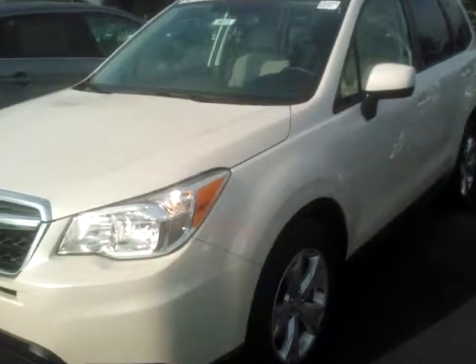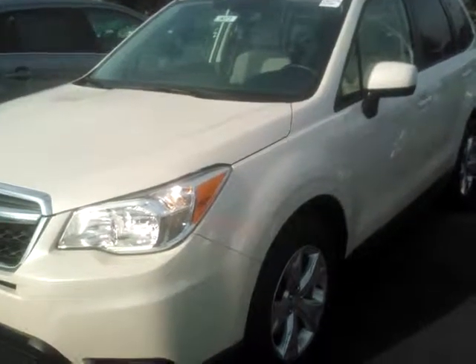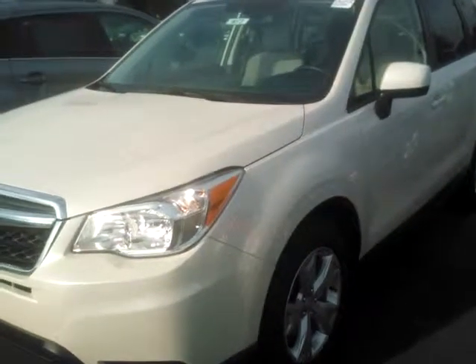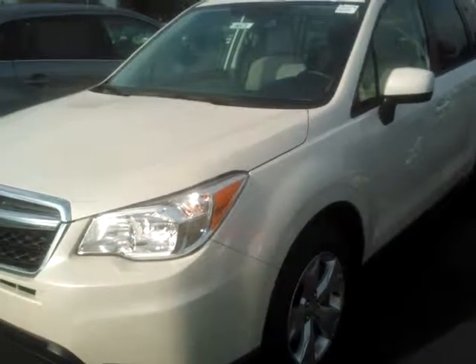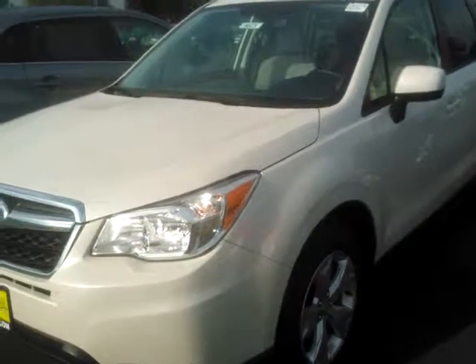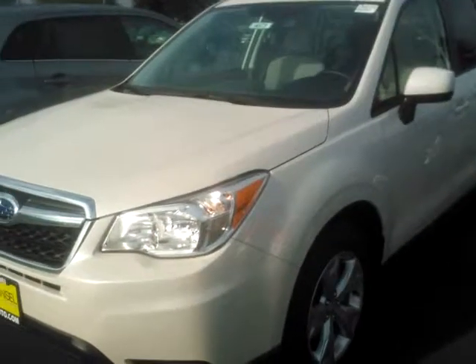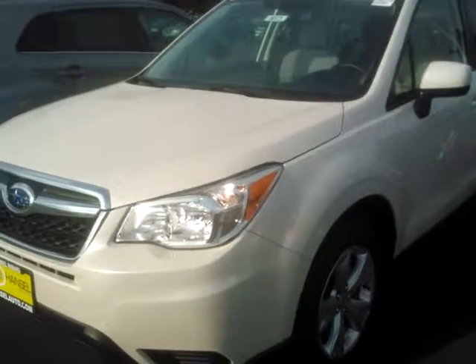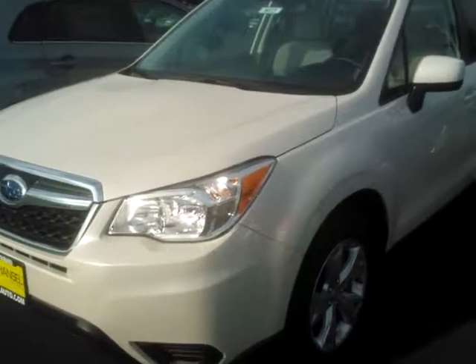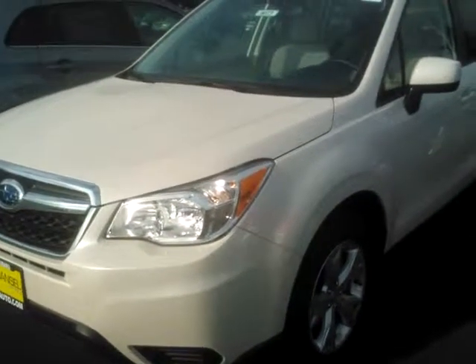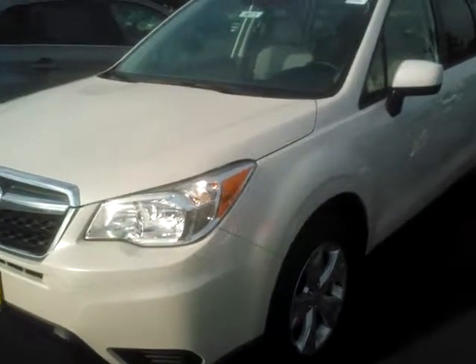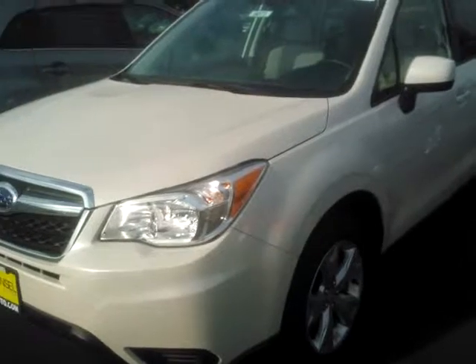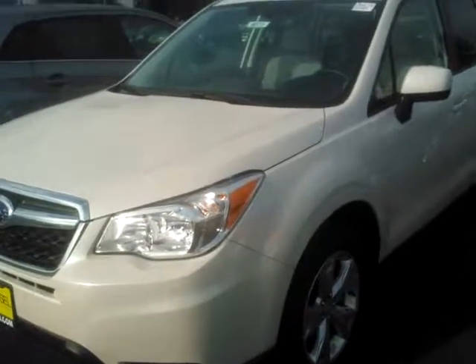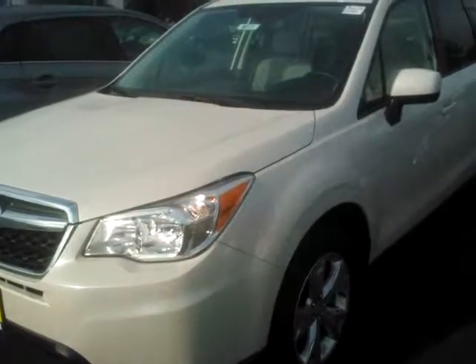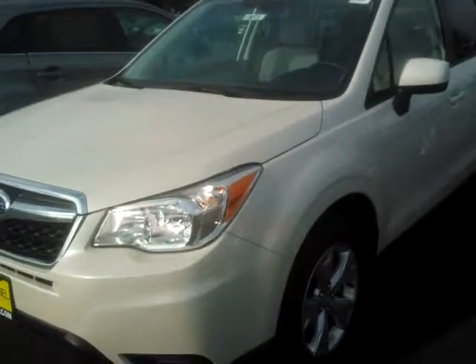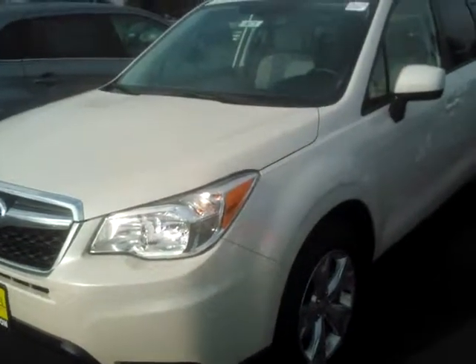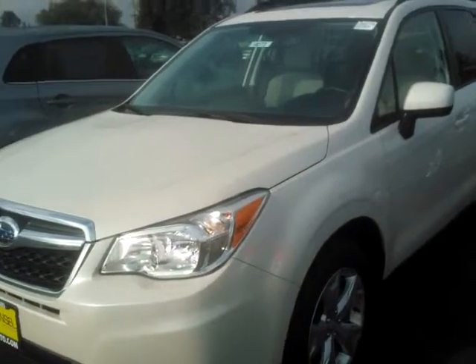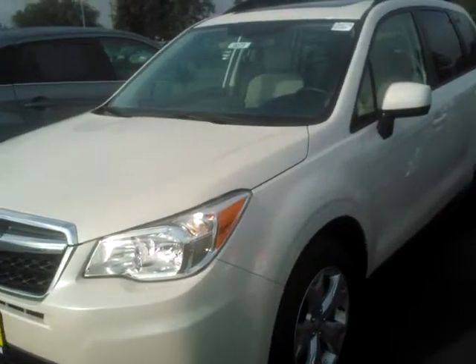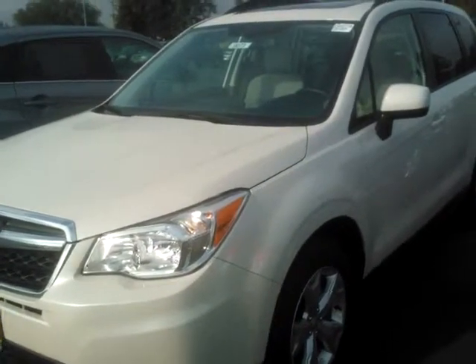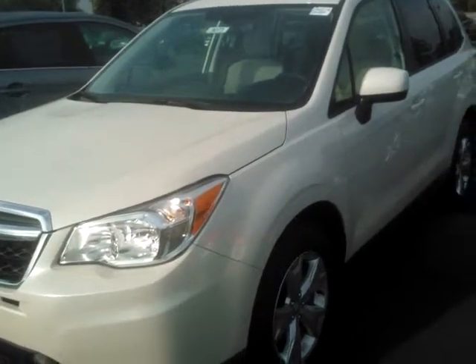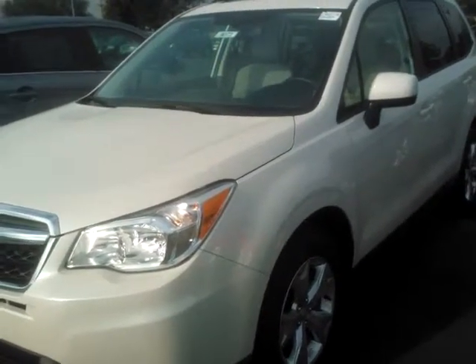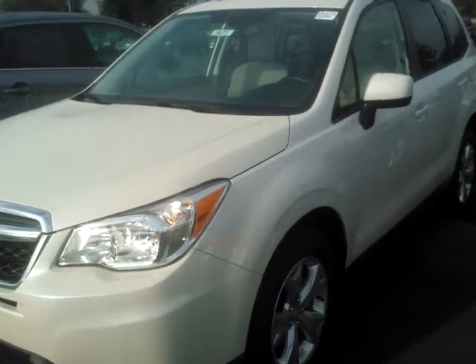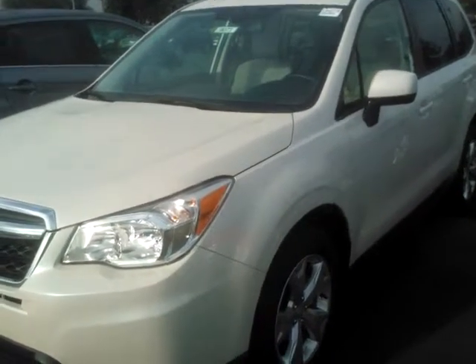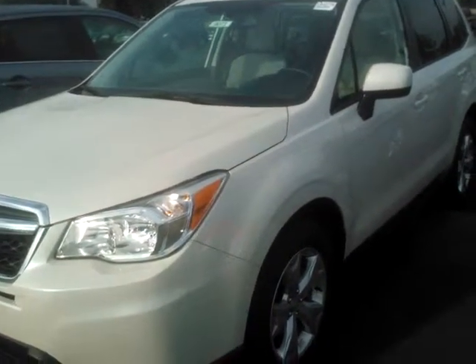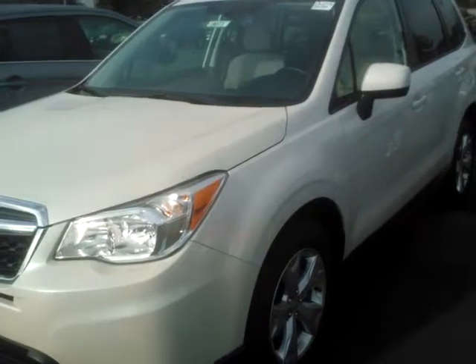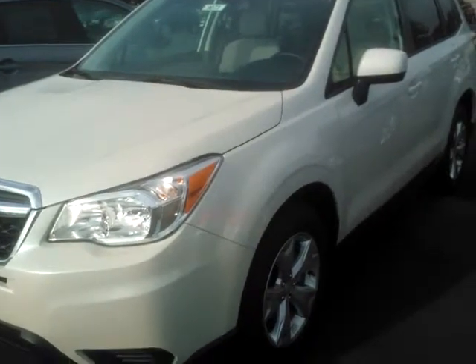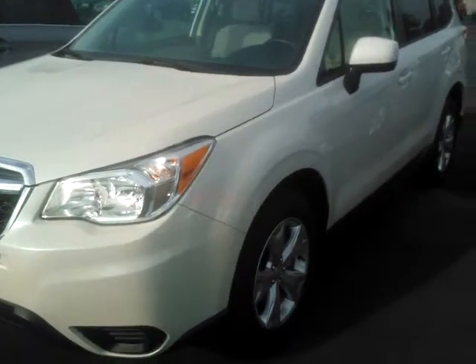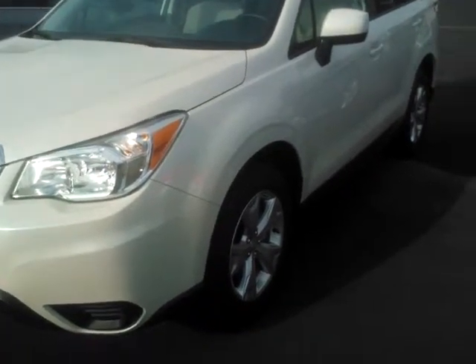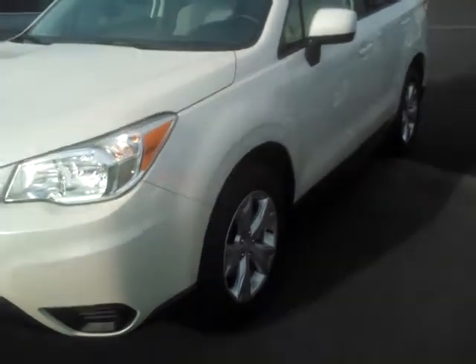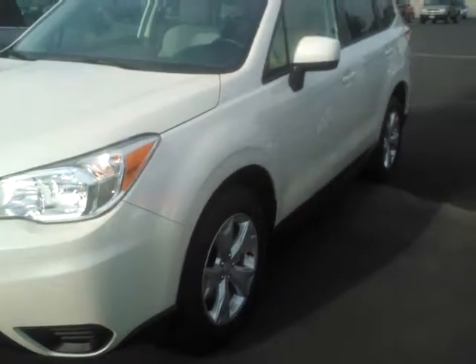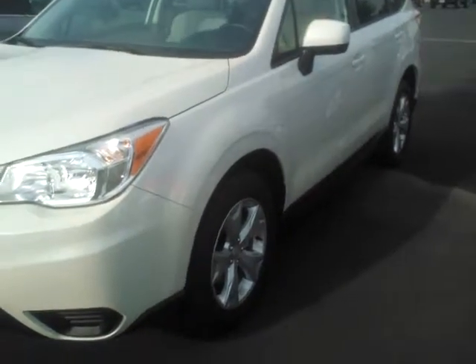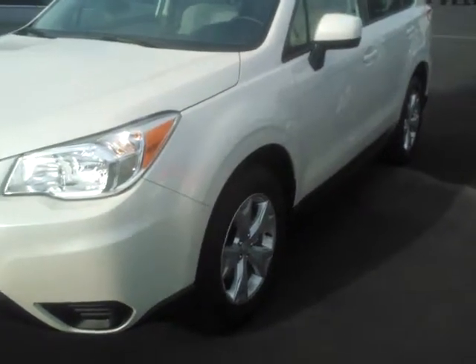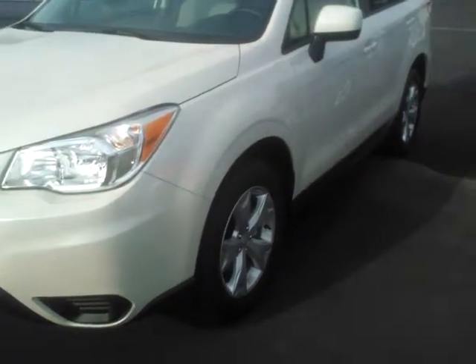Good morning again, Sarah. This is Ed Monson at Subaru in Fresno, and this is the other car you asked me about. I don't know if you heard the crow sounding off right there. I'm sorry to start off laughing, but this is a premium Forester, and these are rare.